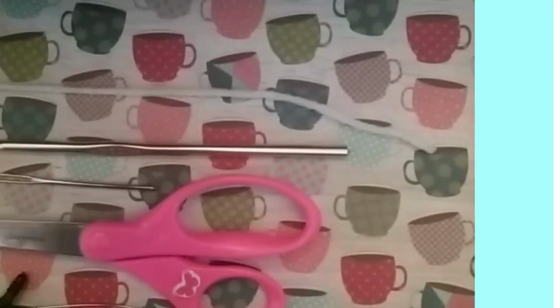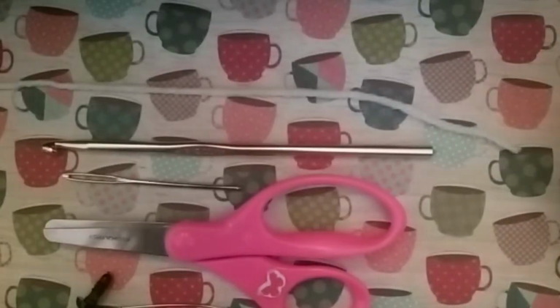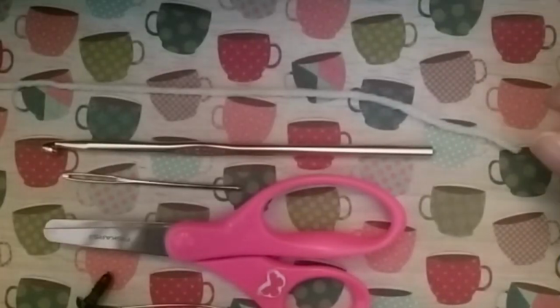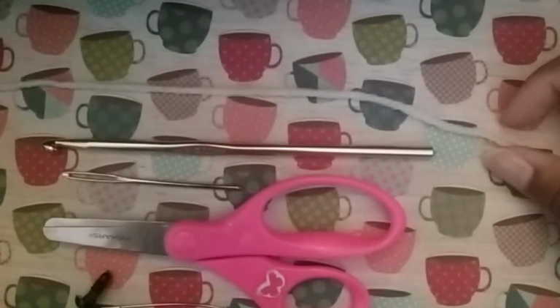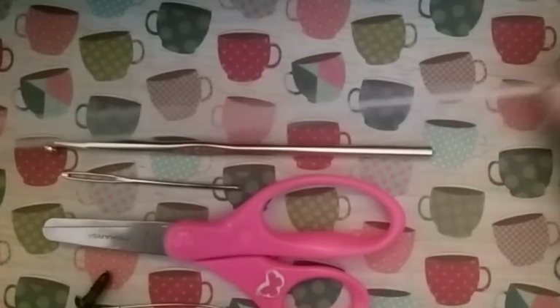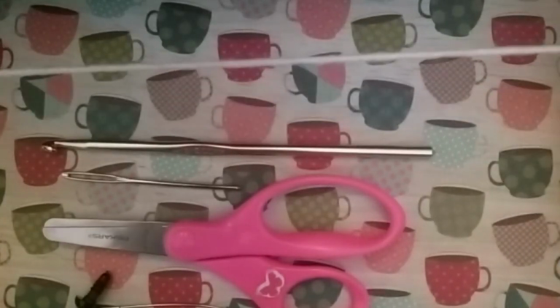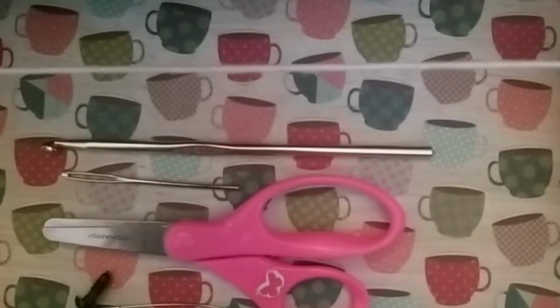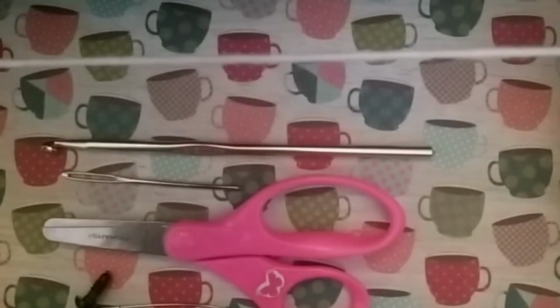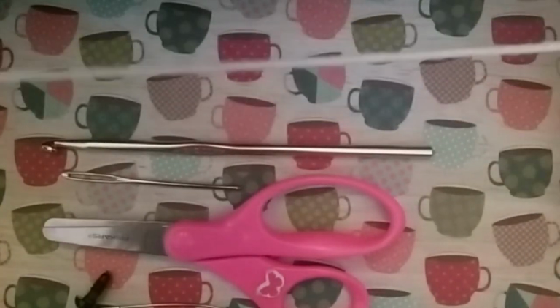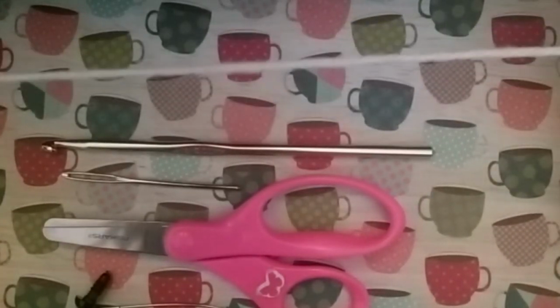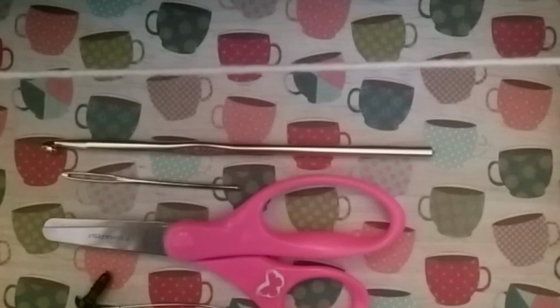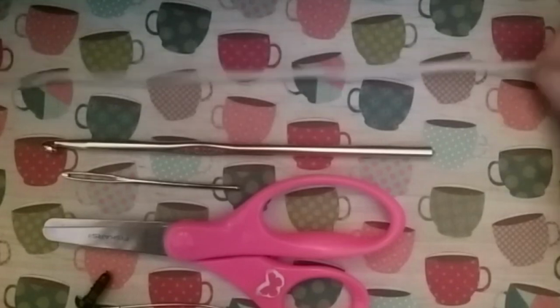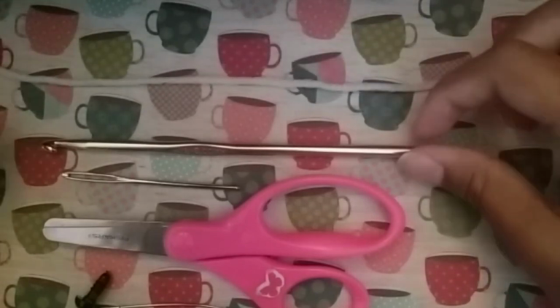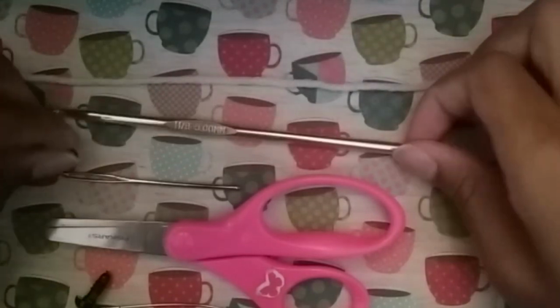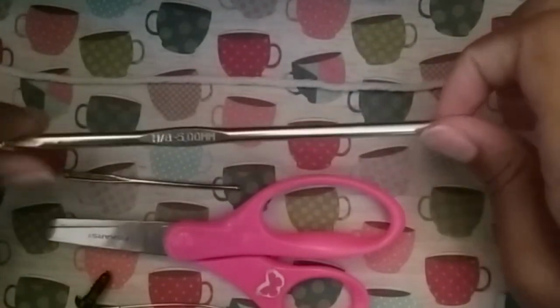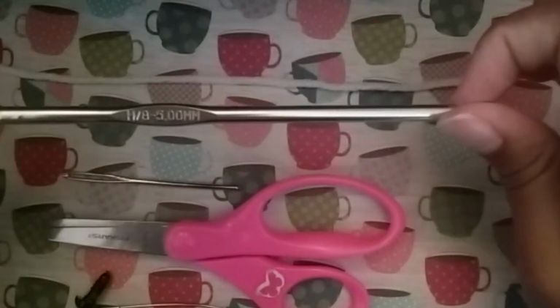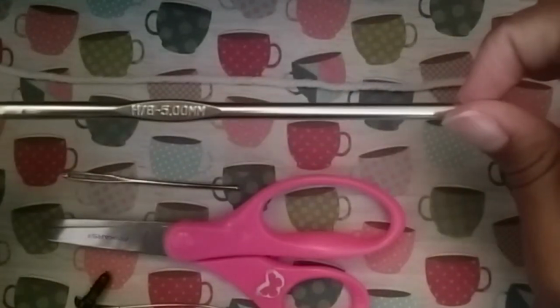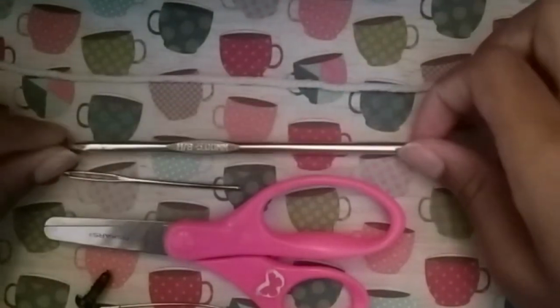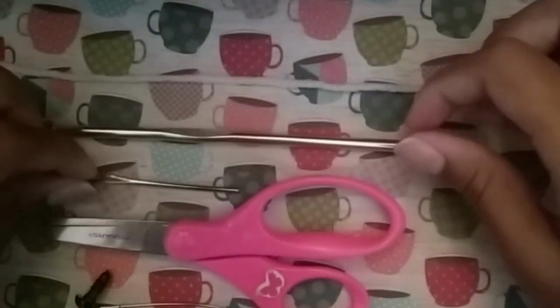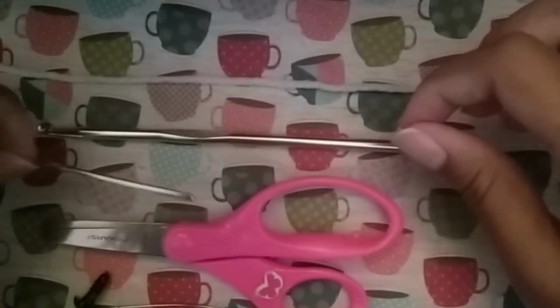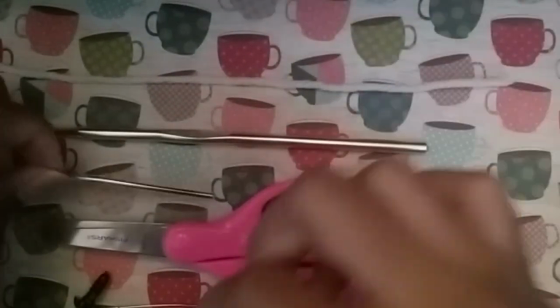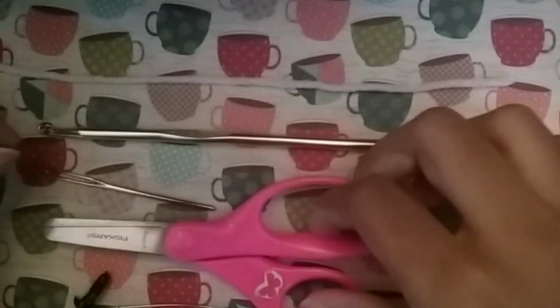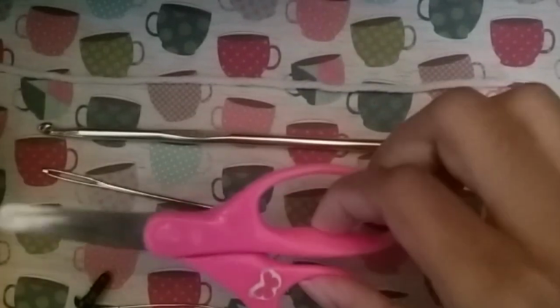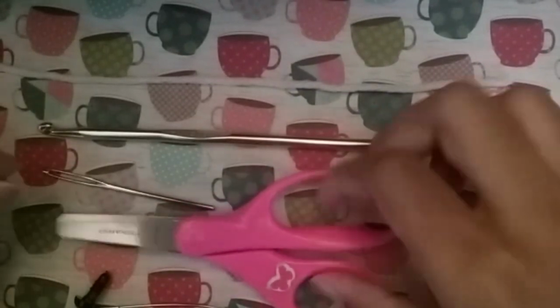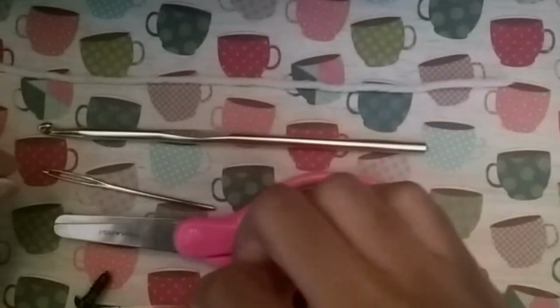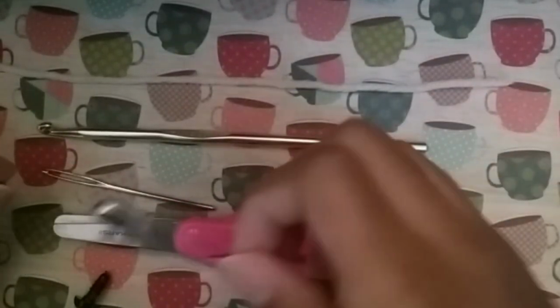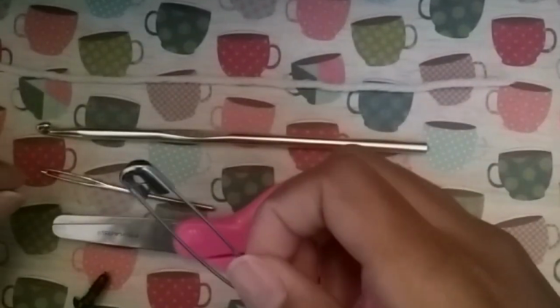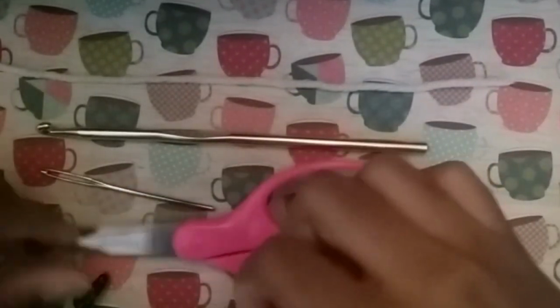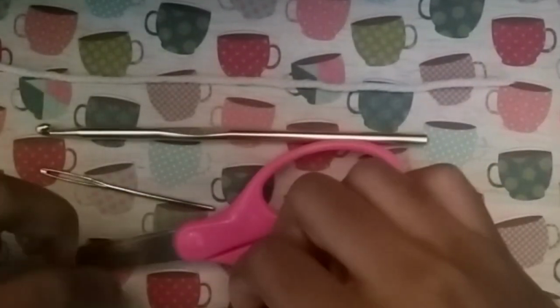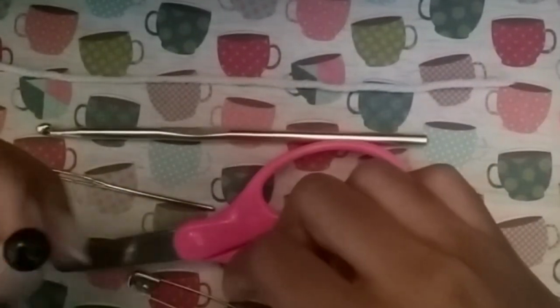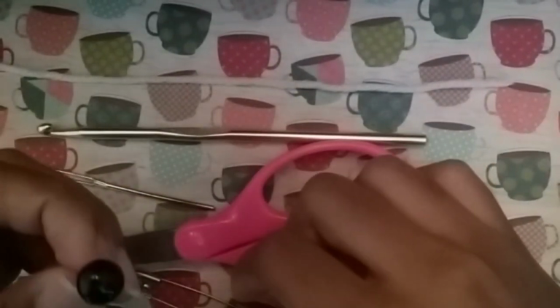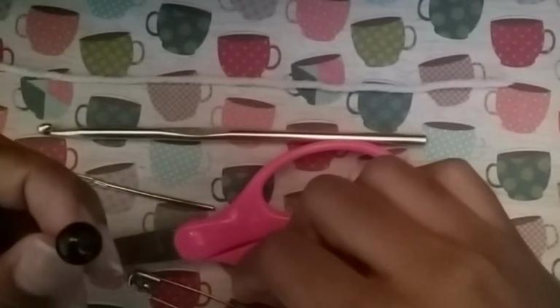The materials you'll need are some sort of yarn. I'm using this cream color yarn from Red Heart Super Saver. A 5mm crochet hook, a sewing needle, scissors. This is optional but a safety pin. And you'll need only one safety eye.